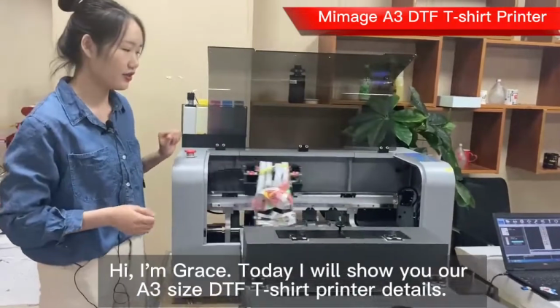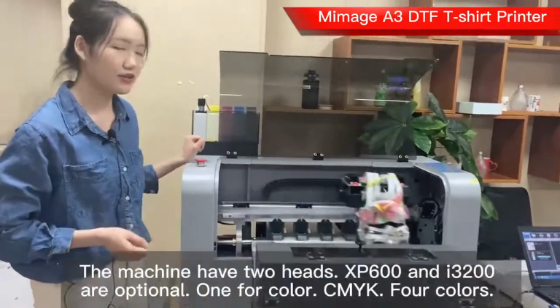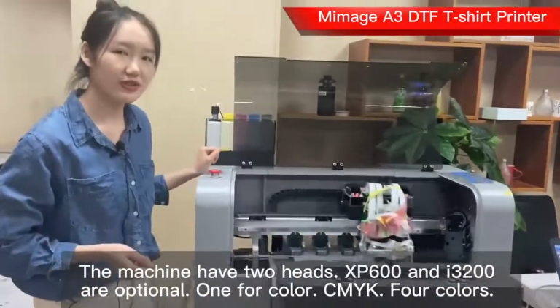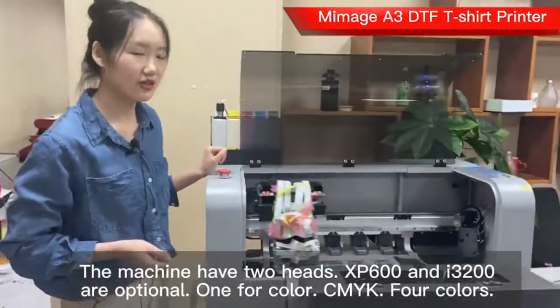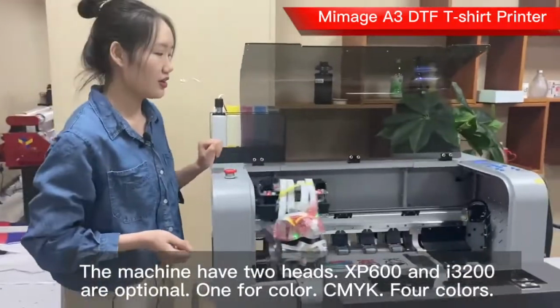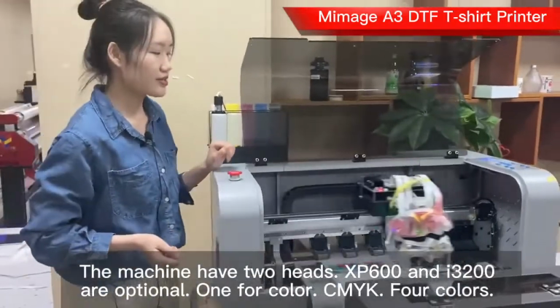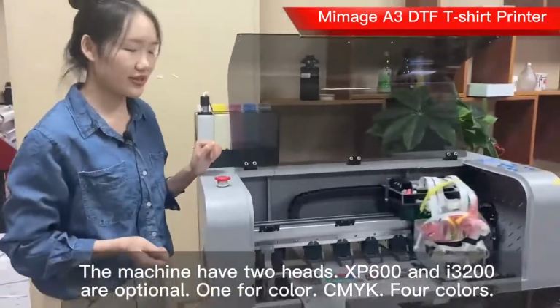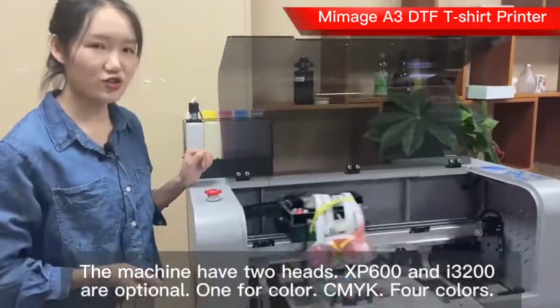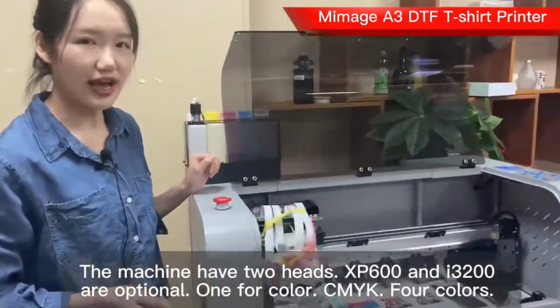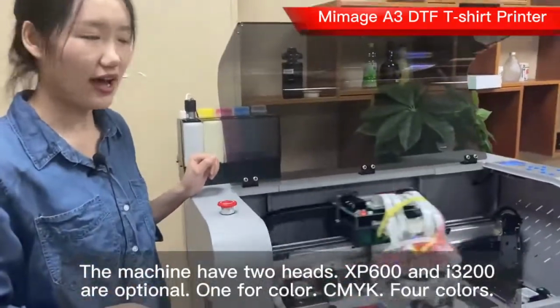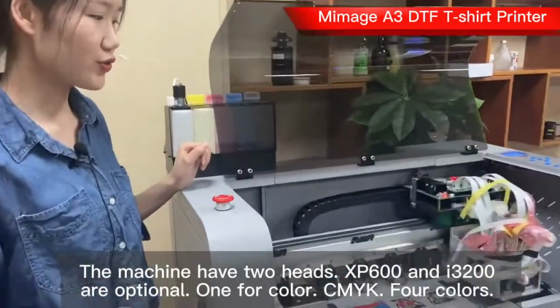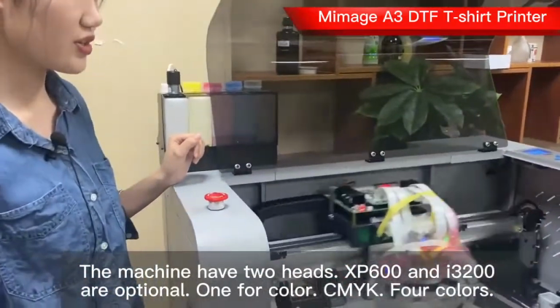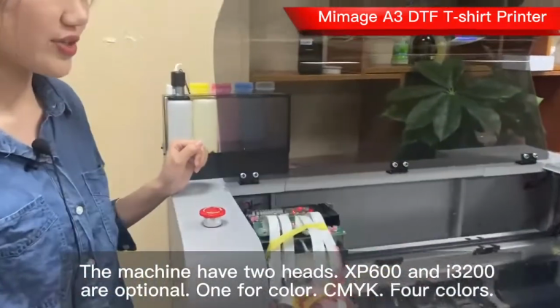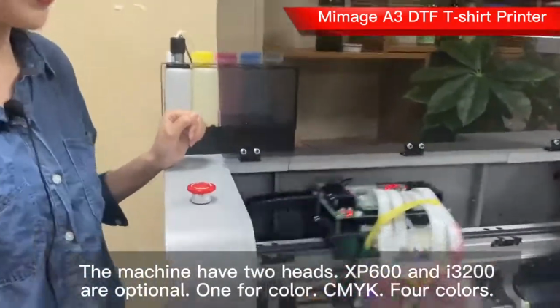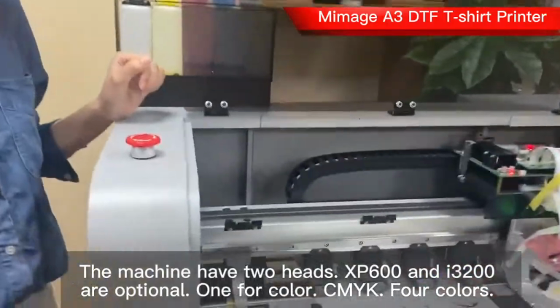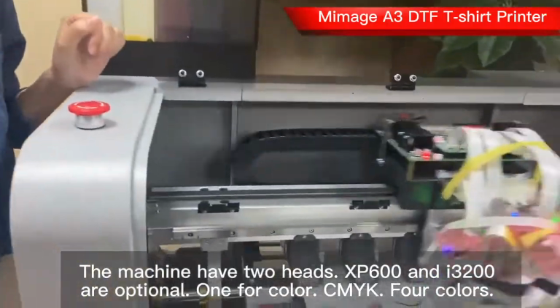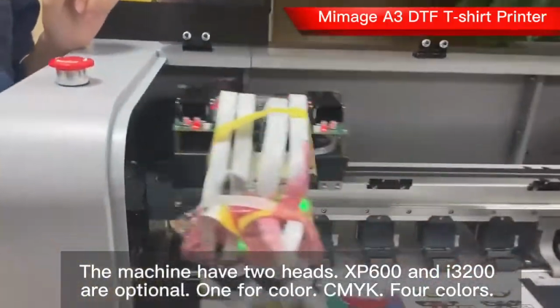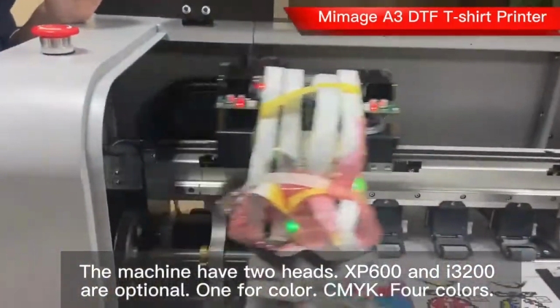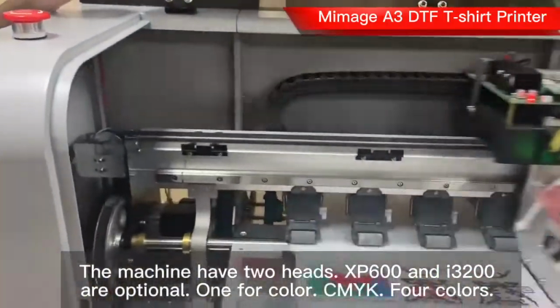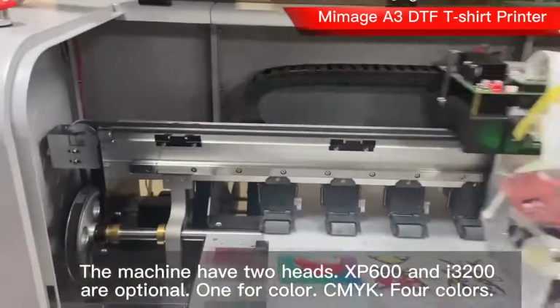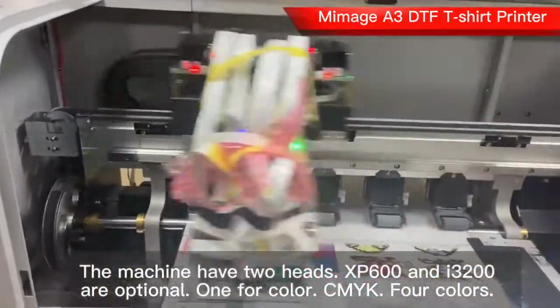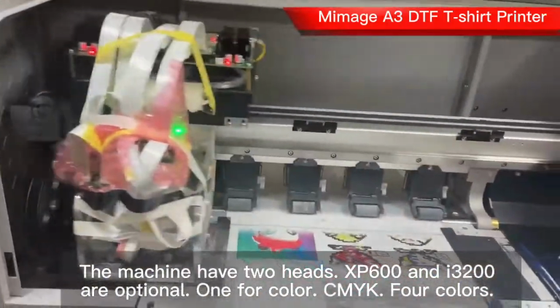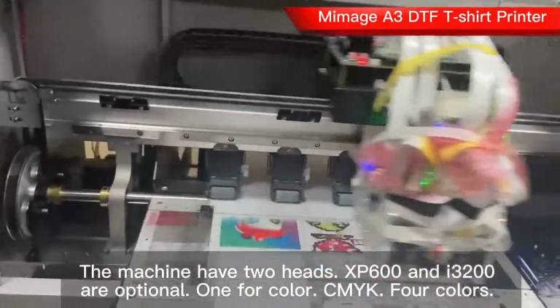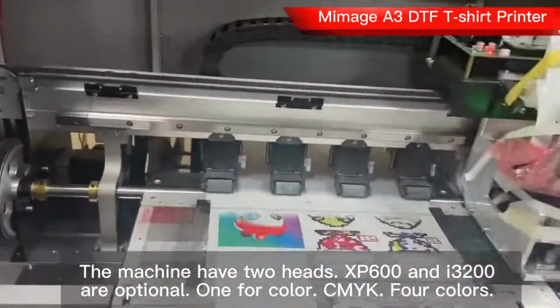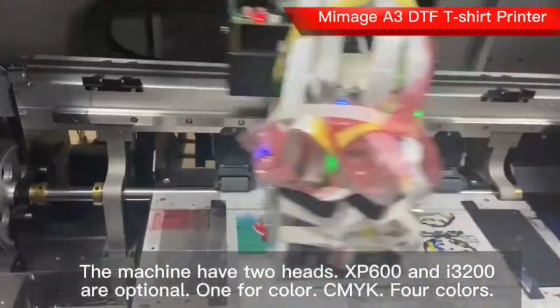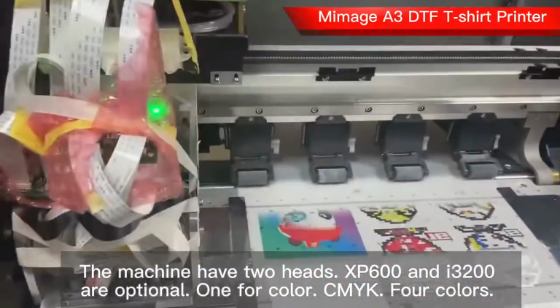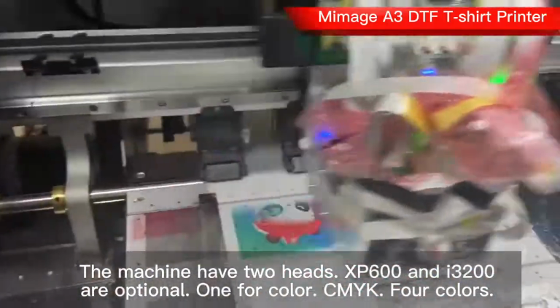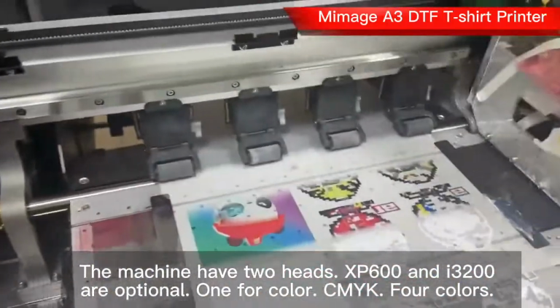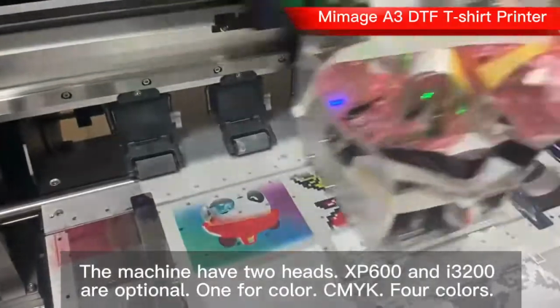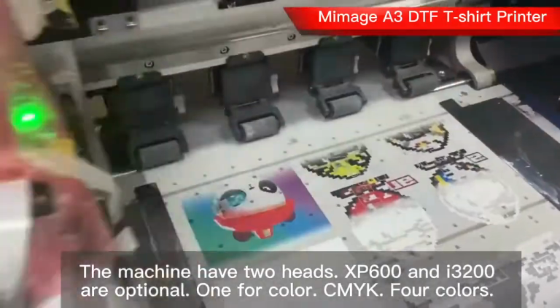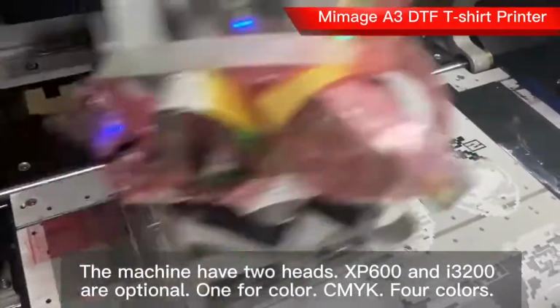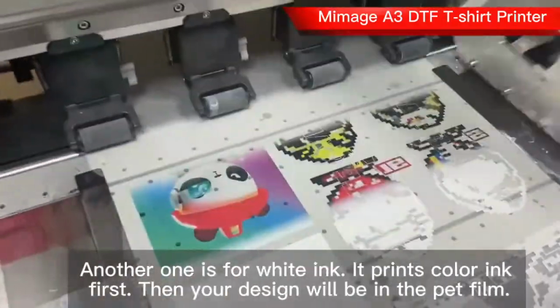For the printer, XP600 and I3200 printing heads are optional. This printer has two printing heads: one for color ink and another for white ink.